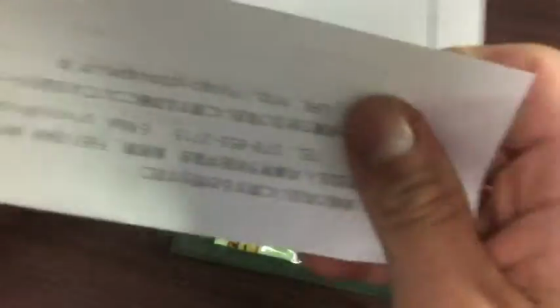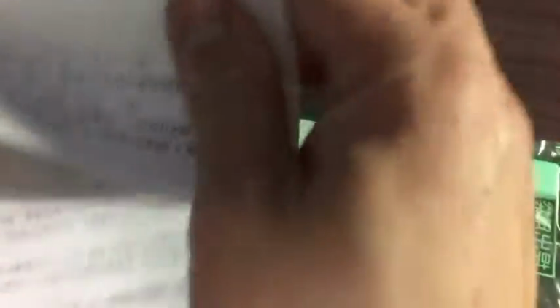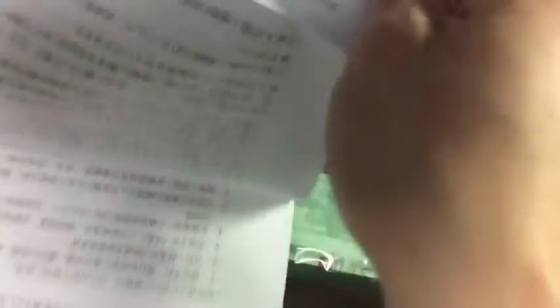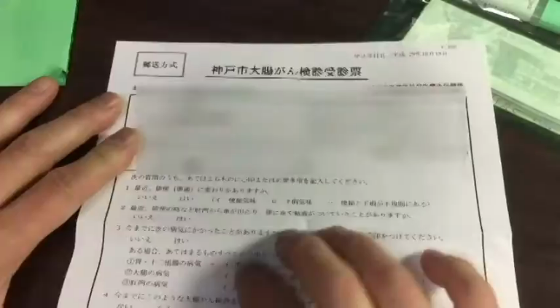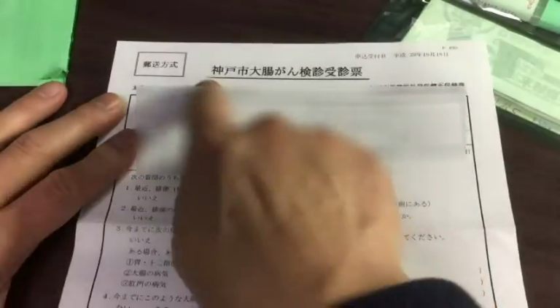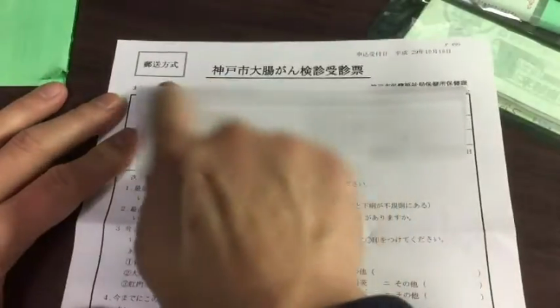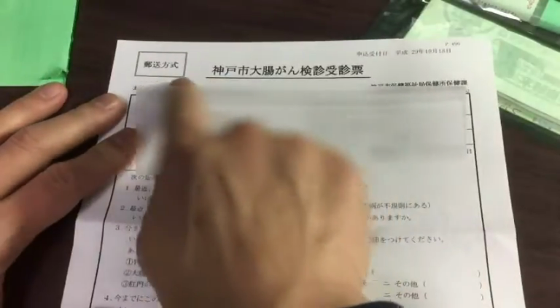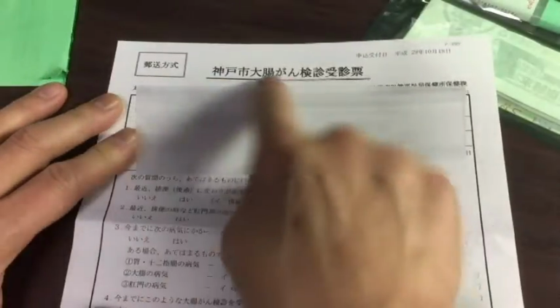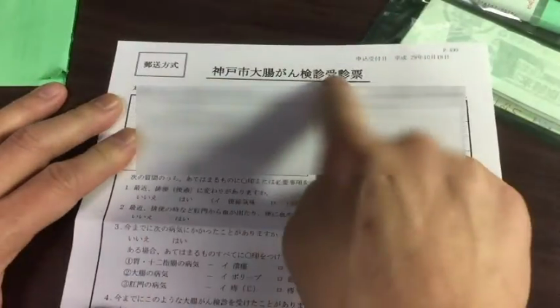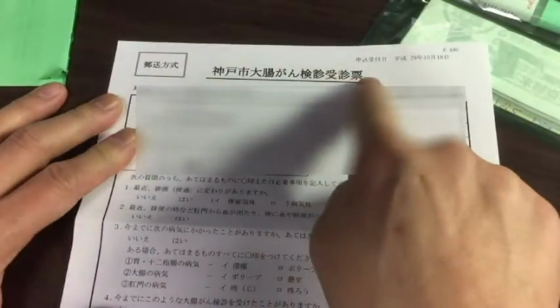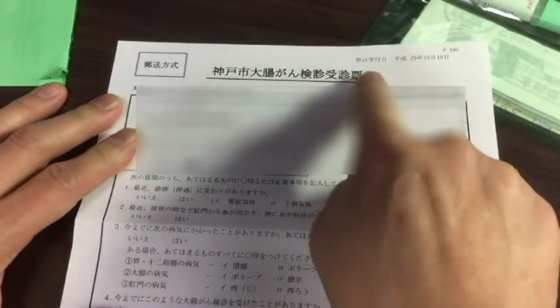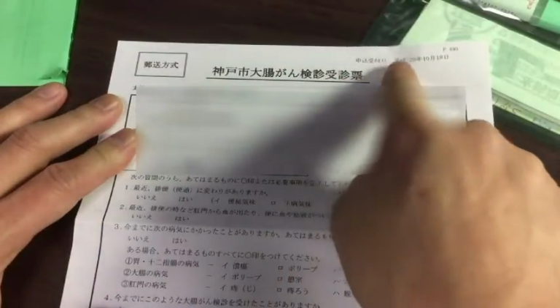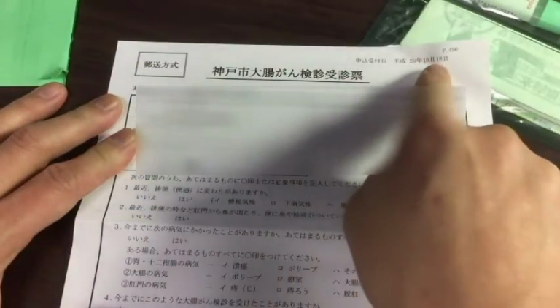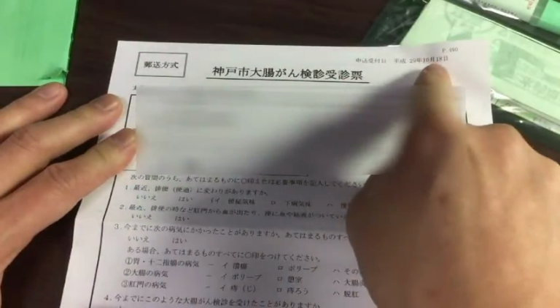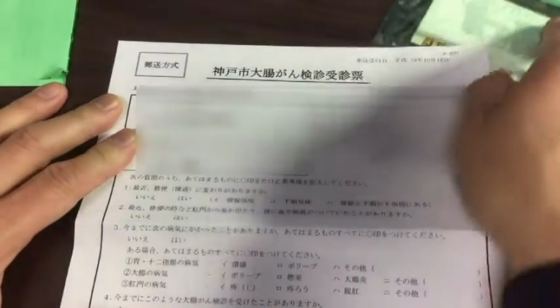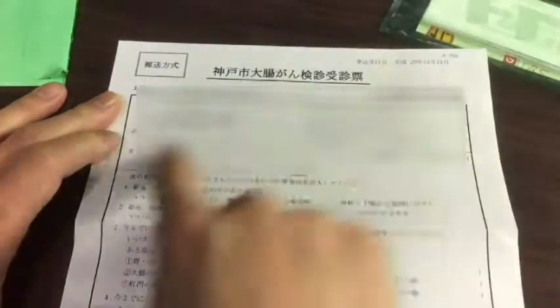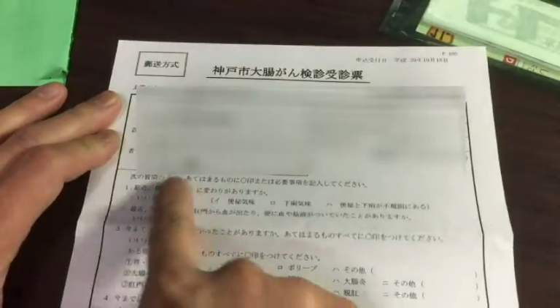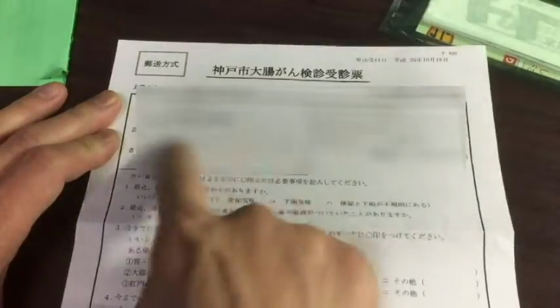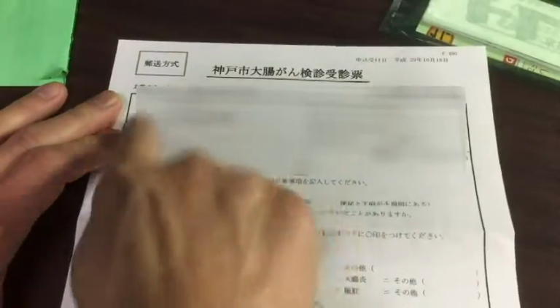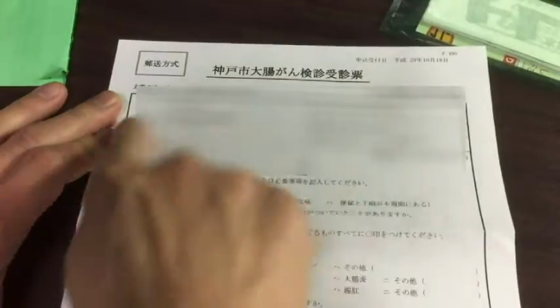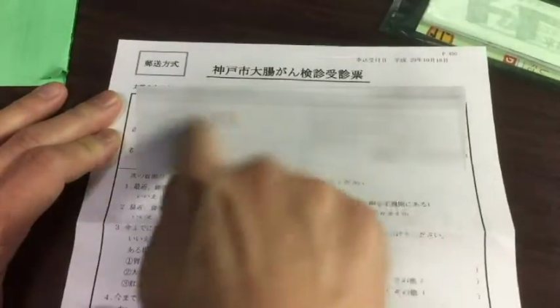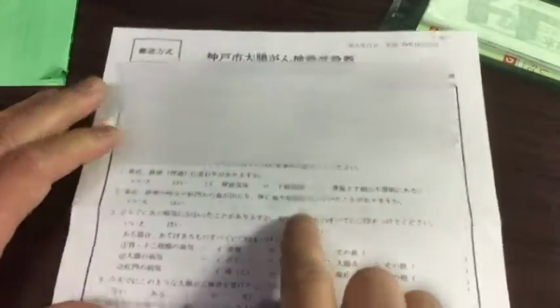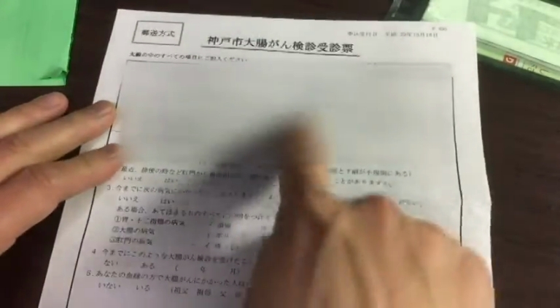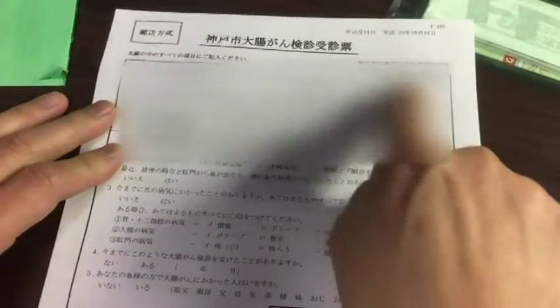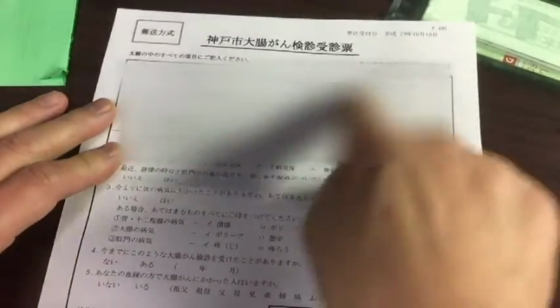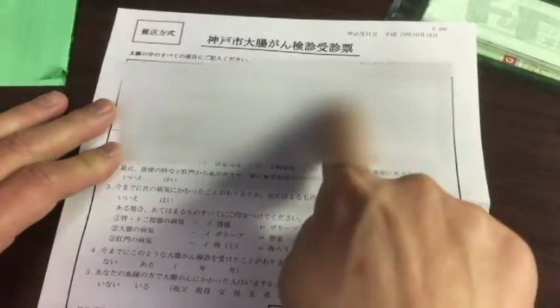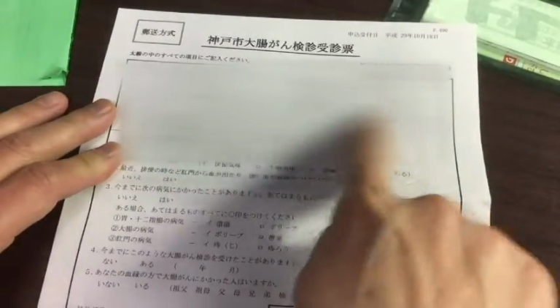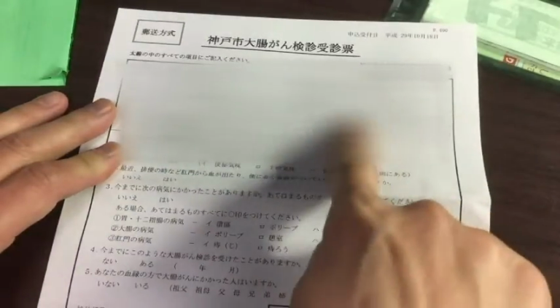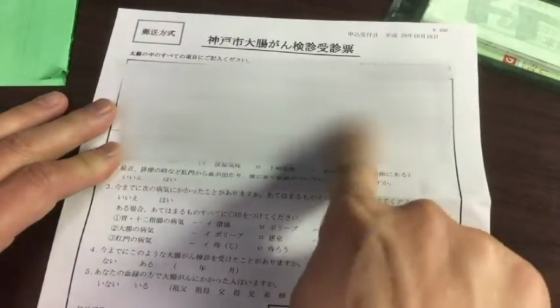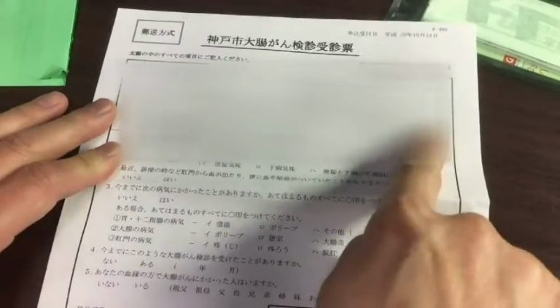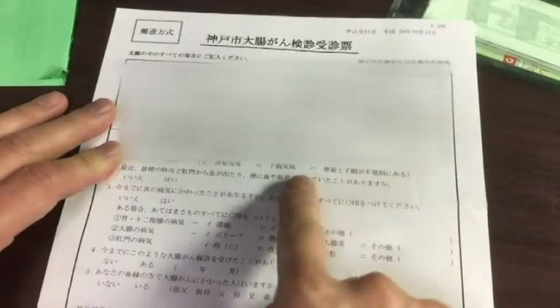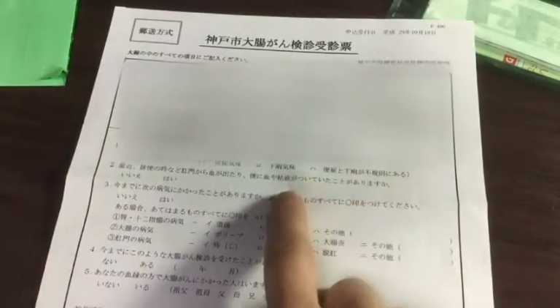Looking at the form, it says Kobishi Daihara-gan-kensa-hyo, and the date. This is my personal information, my date of birth, my age, and now for the family history.